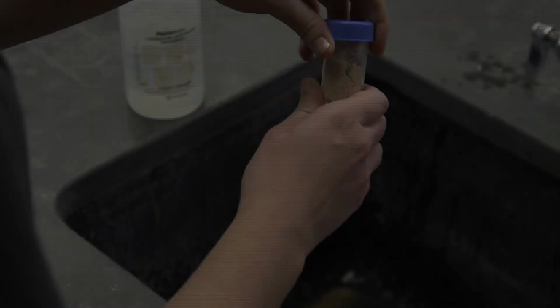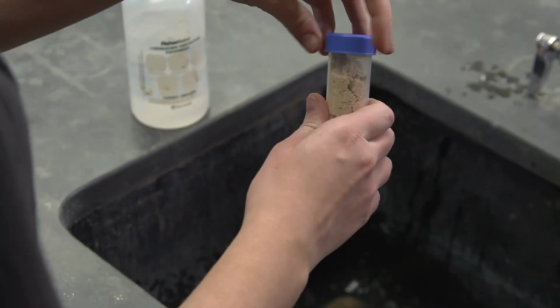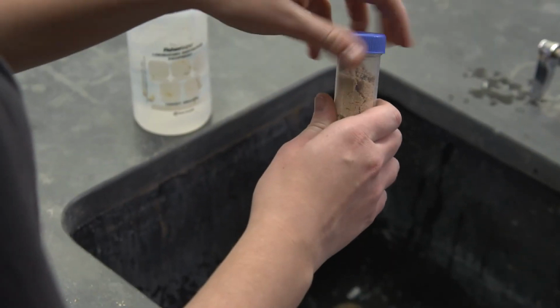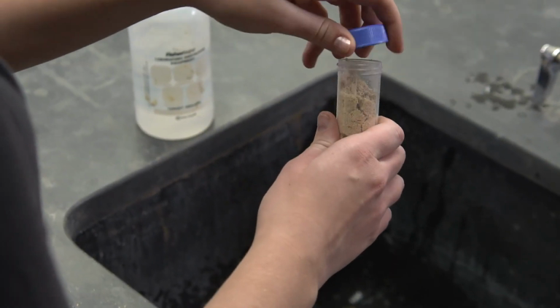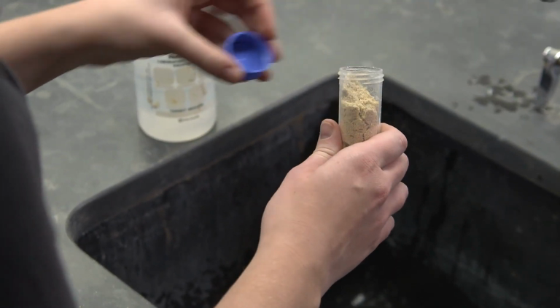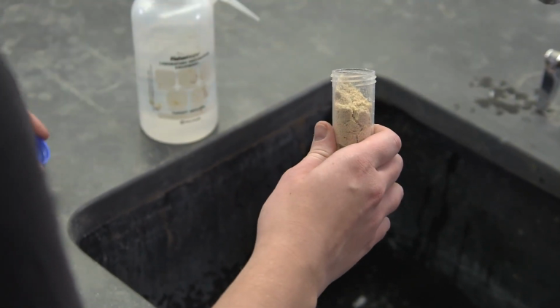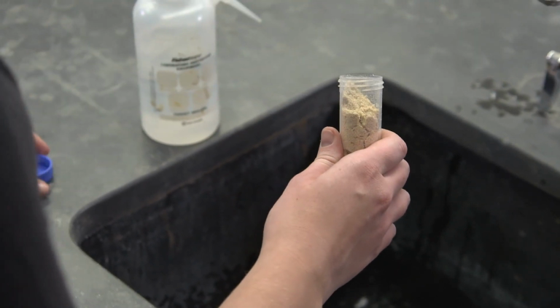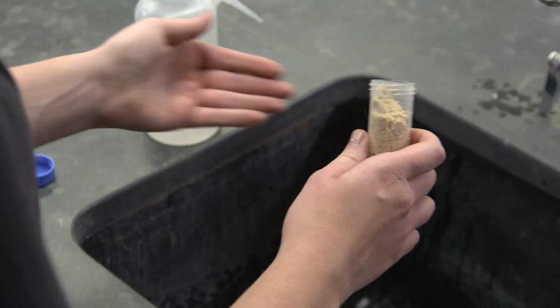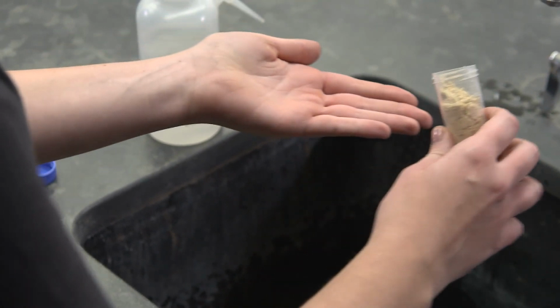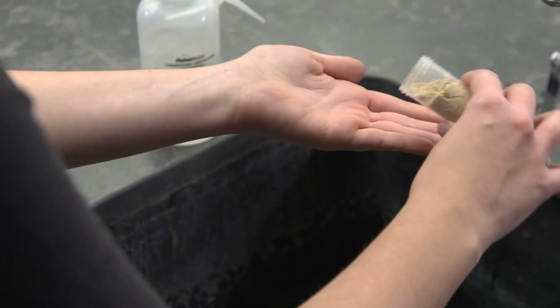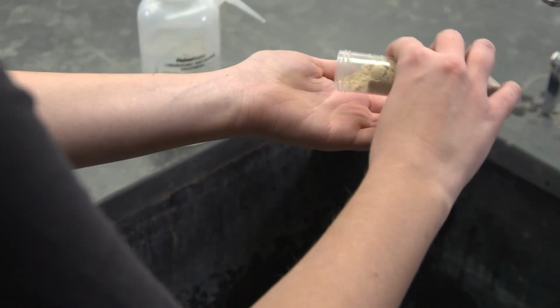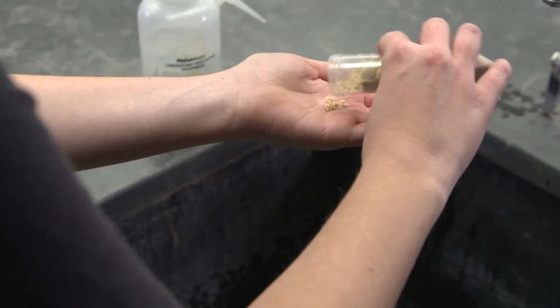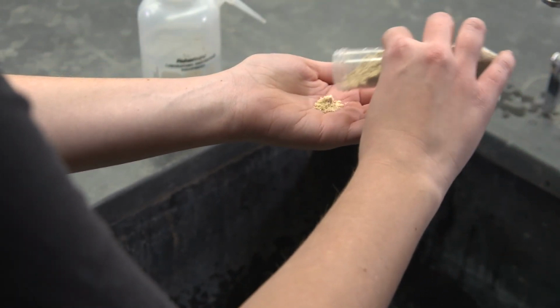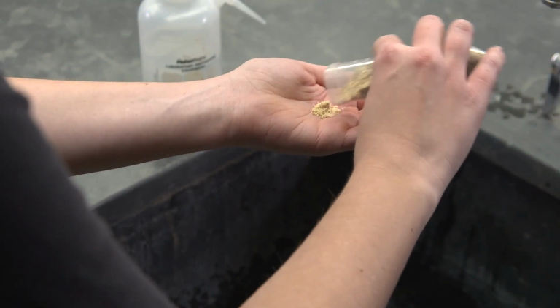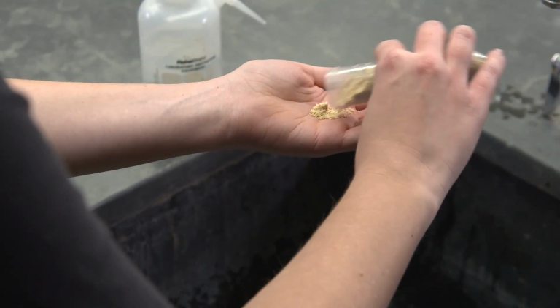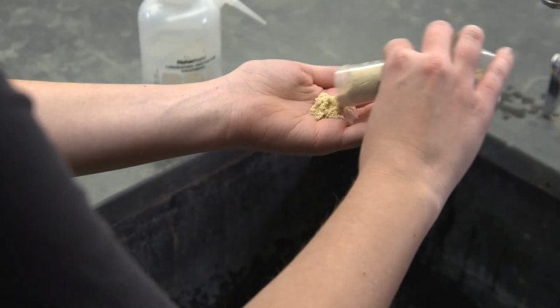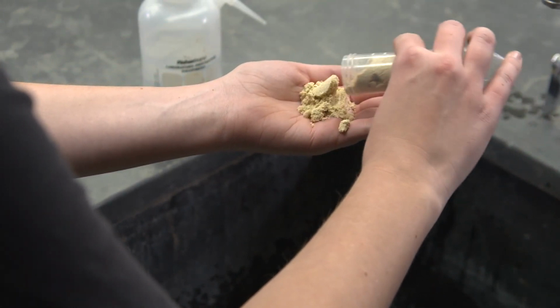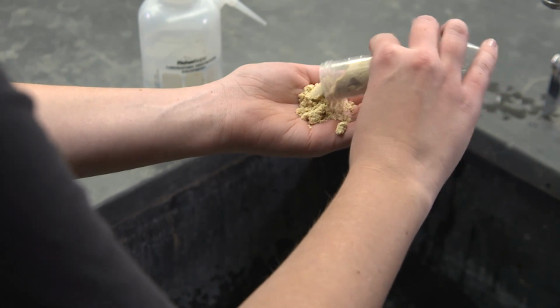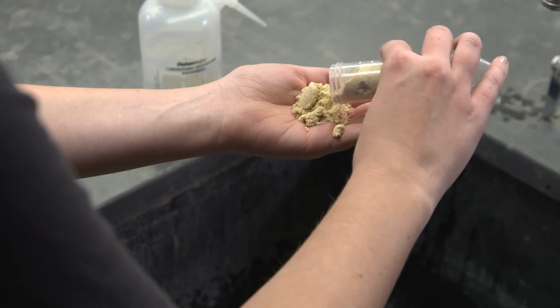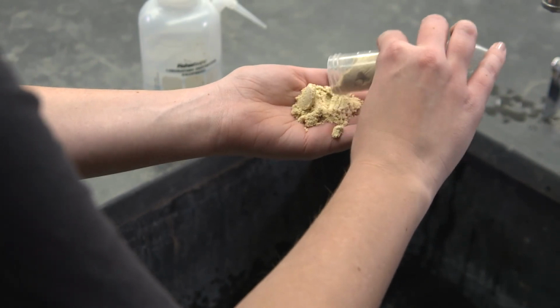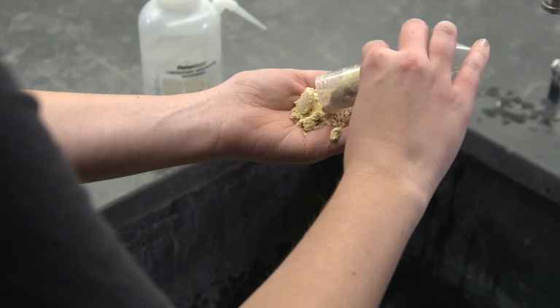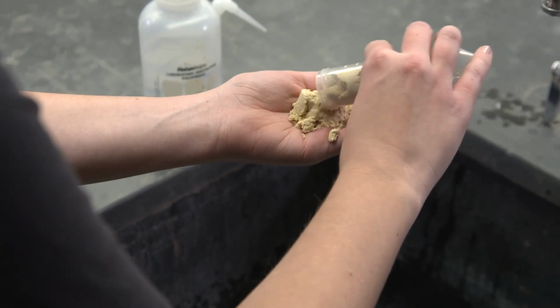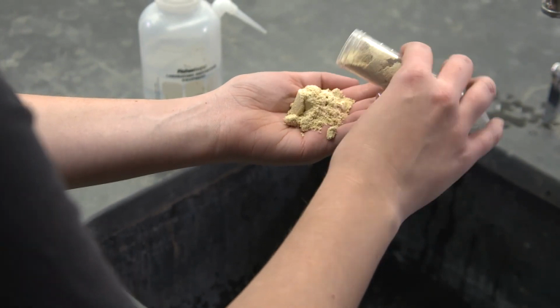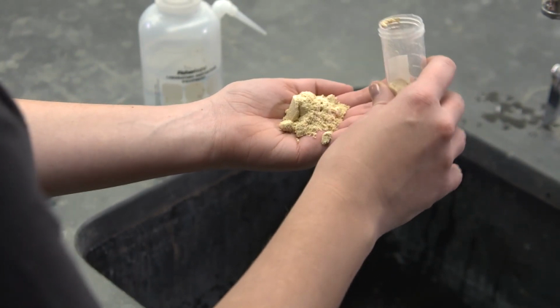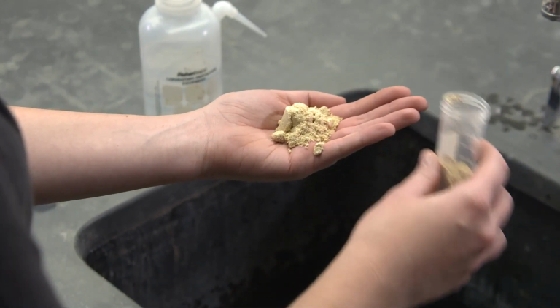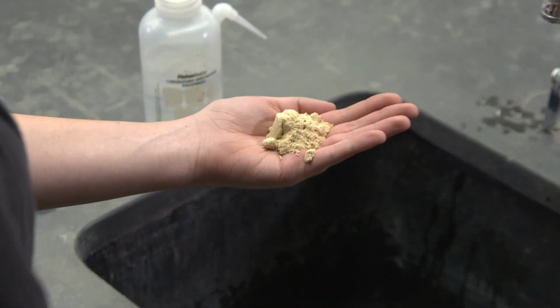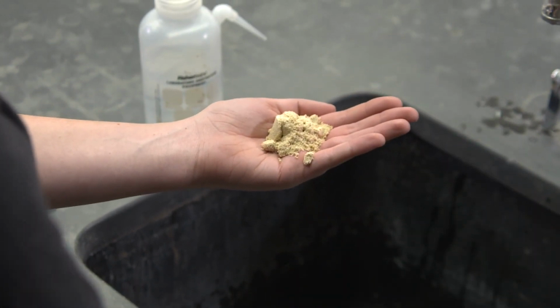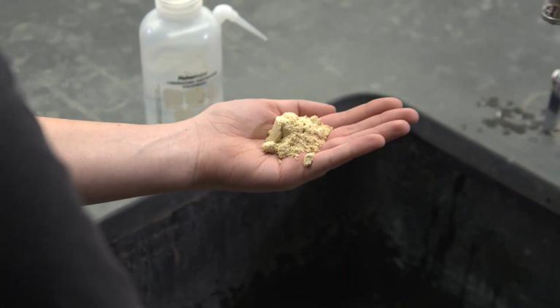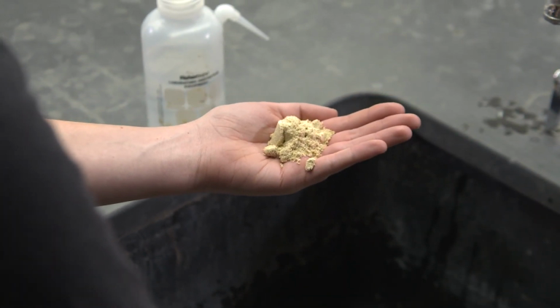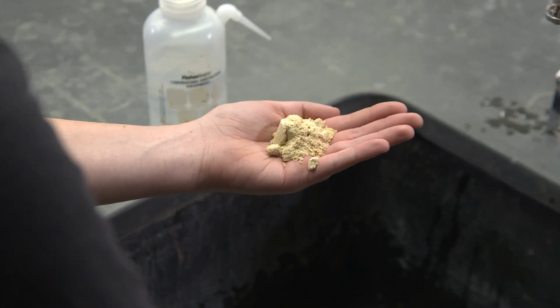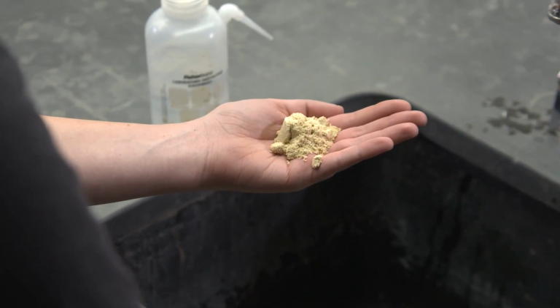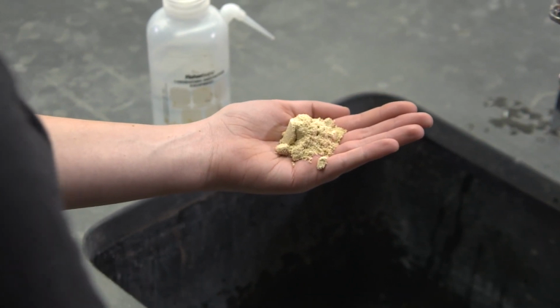Place a little soil in your hand. It doesn't matter if the soil is wet or dry, because you're going to add water to it anyway. Remove any large pieces of bark or plant roots from the soil.